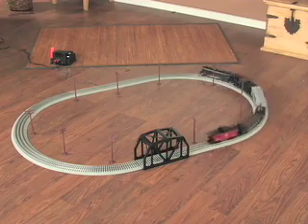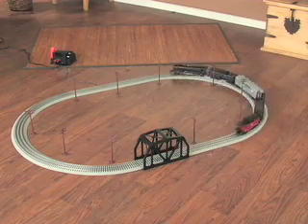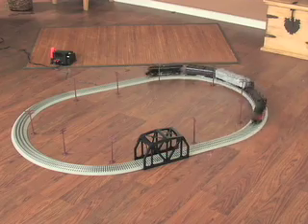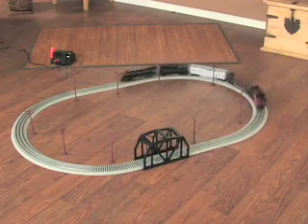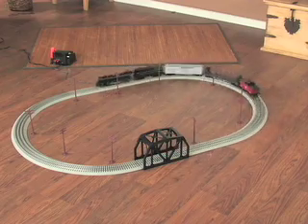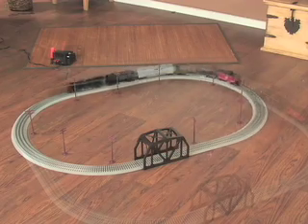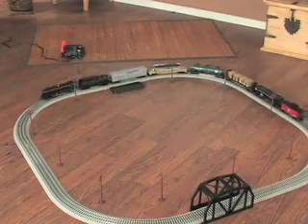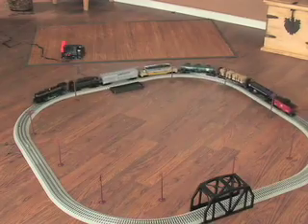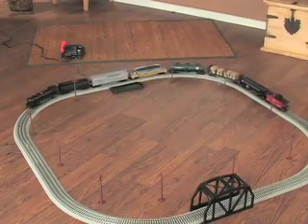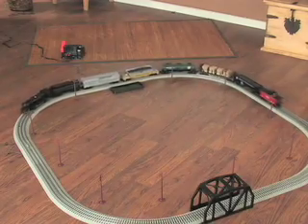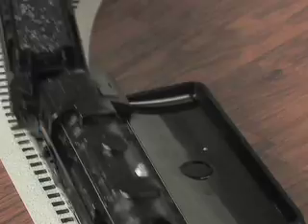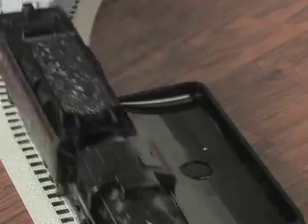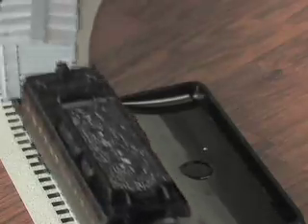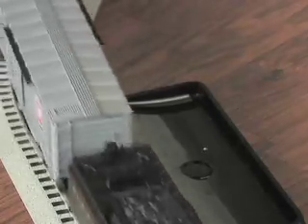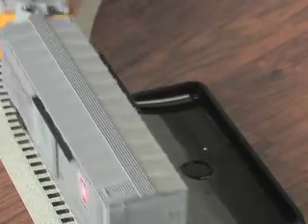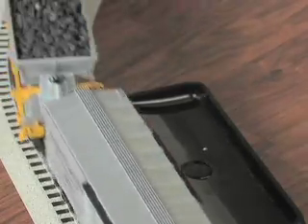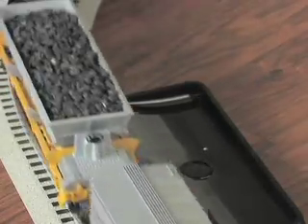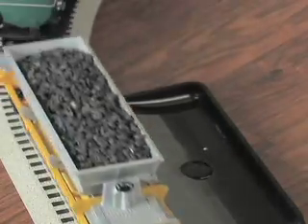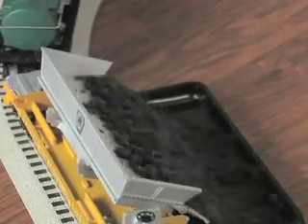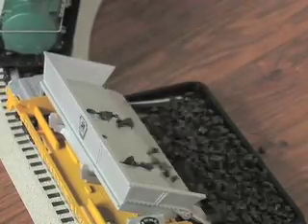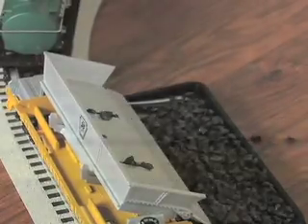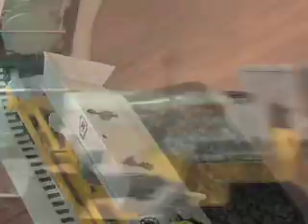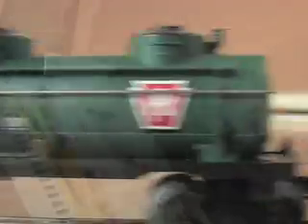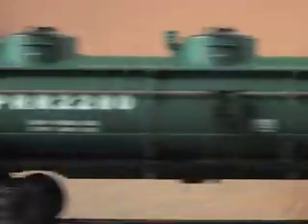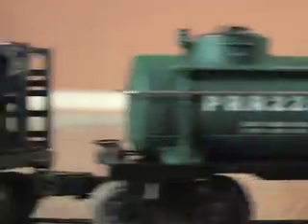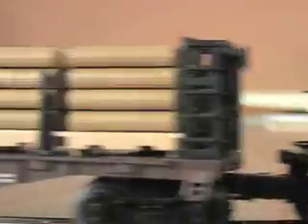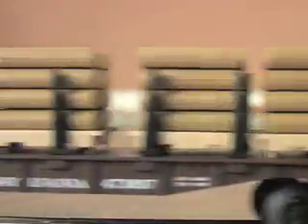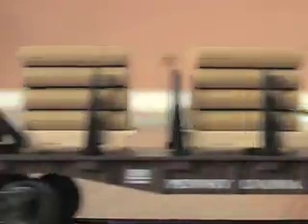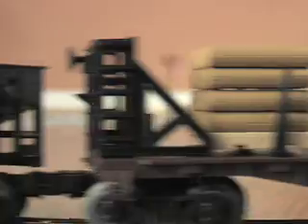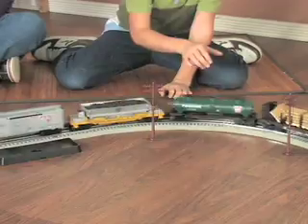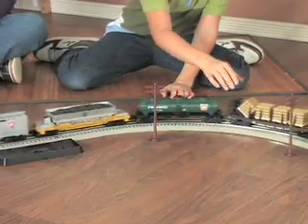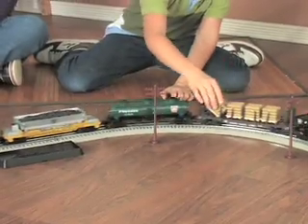To grow your railroad empire, check out the expansion pack for a bigger track layout, plus a working coal dump car, tanker car, log pallets, signs, and more.